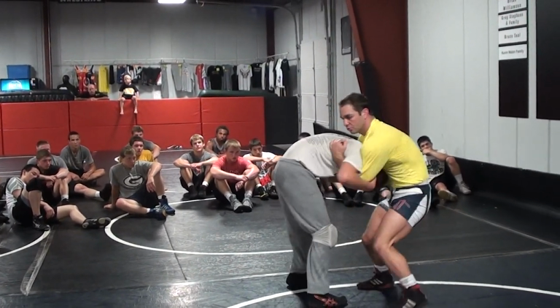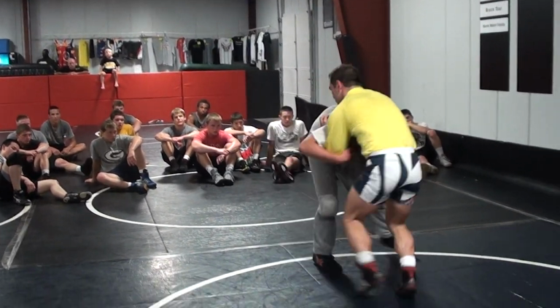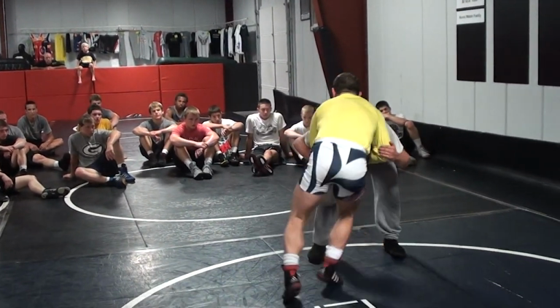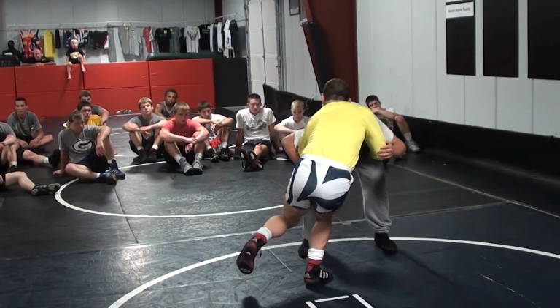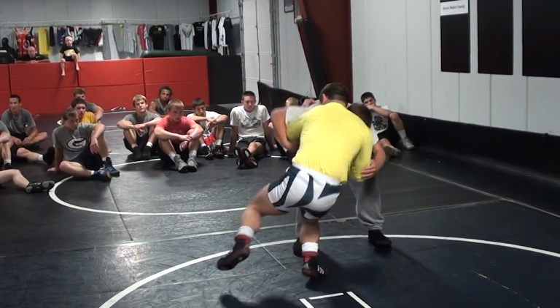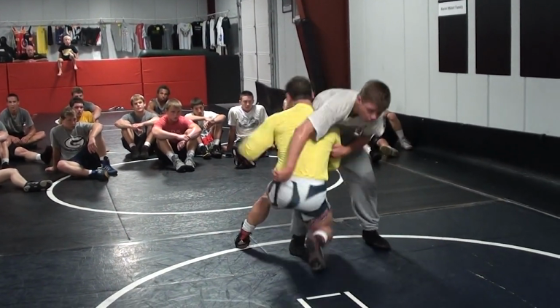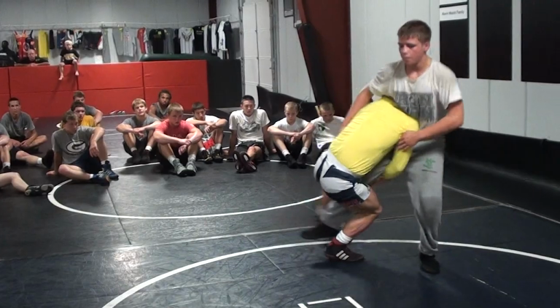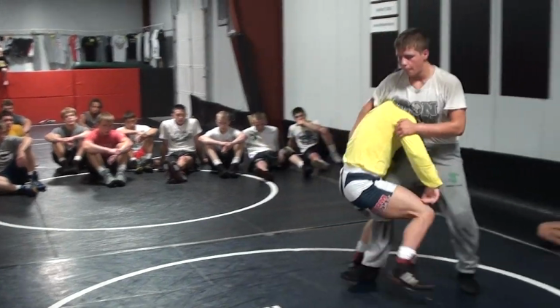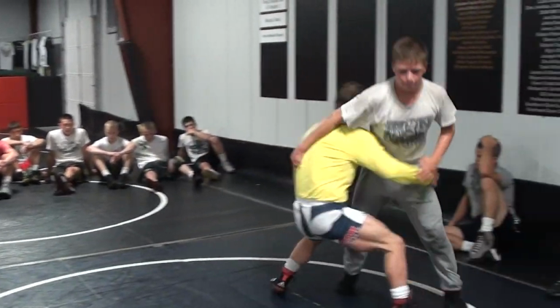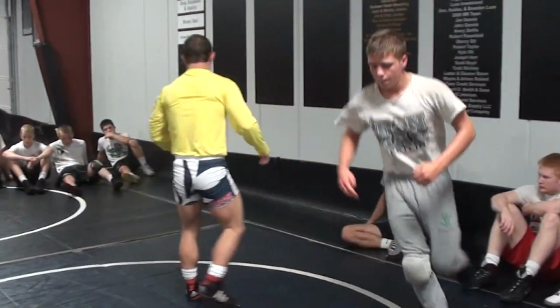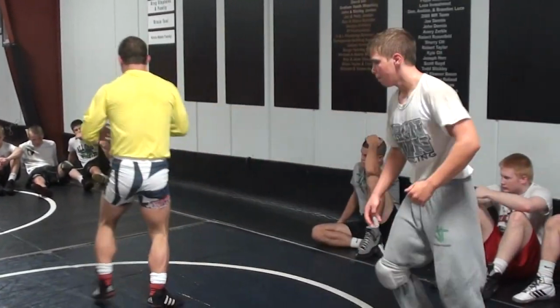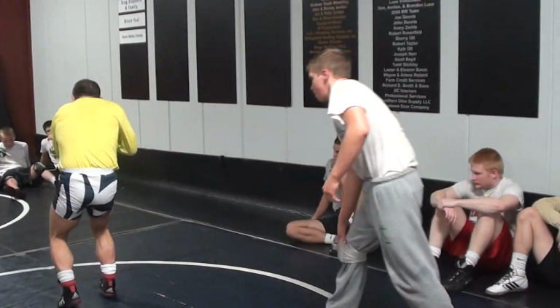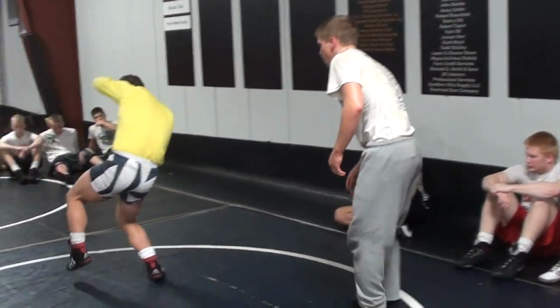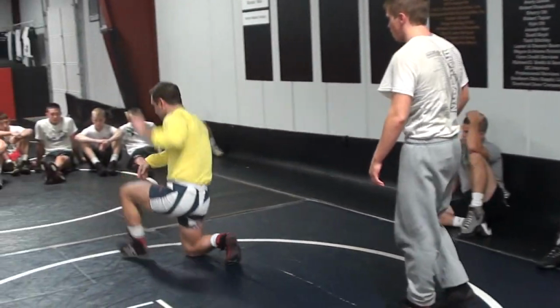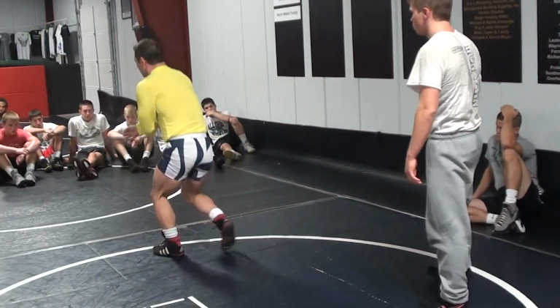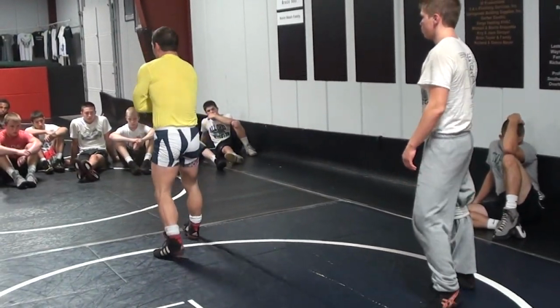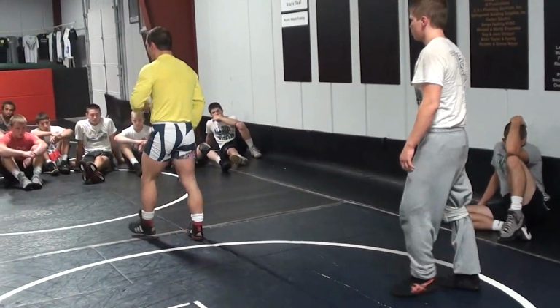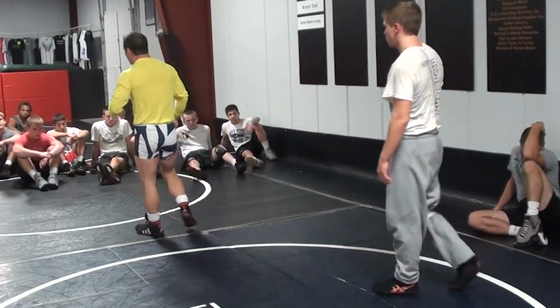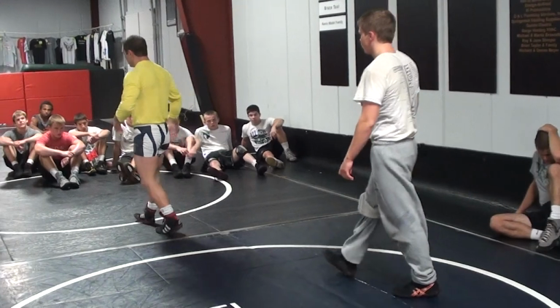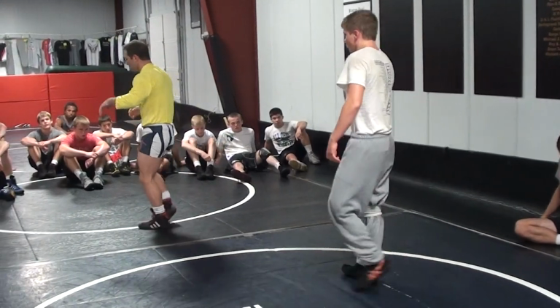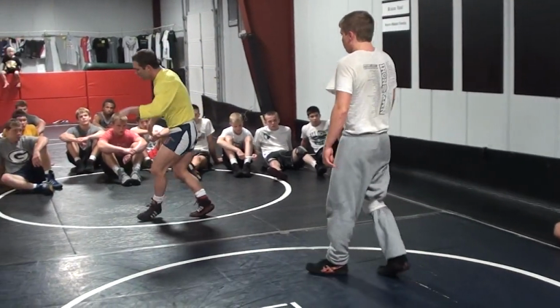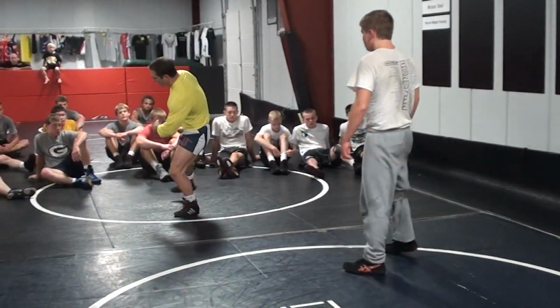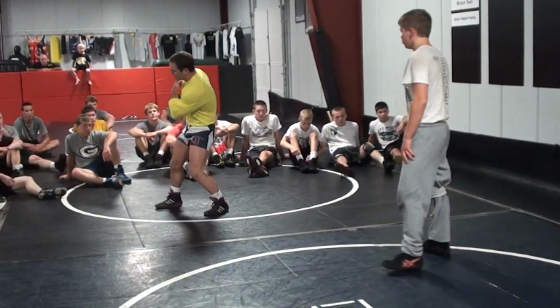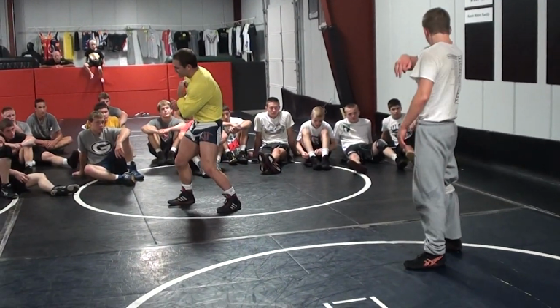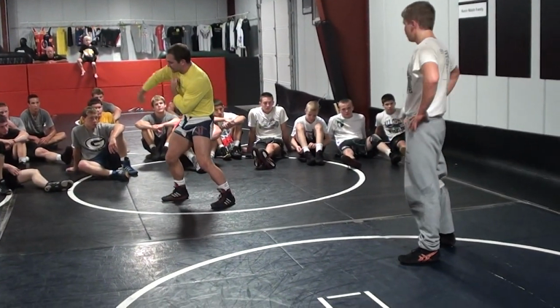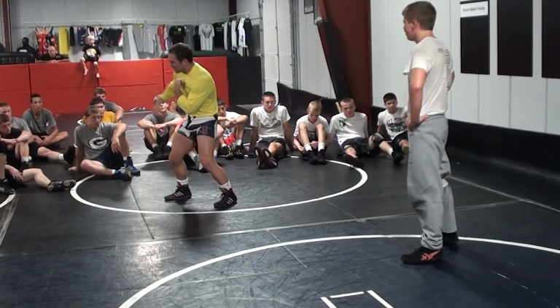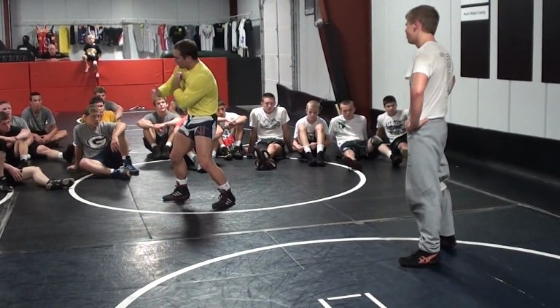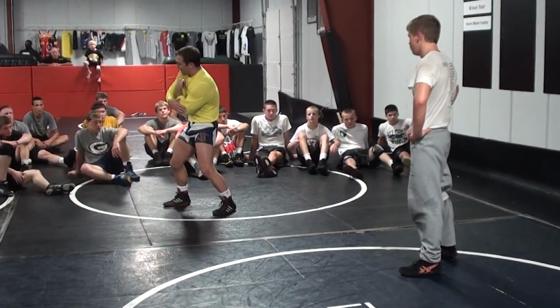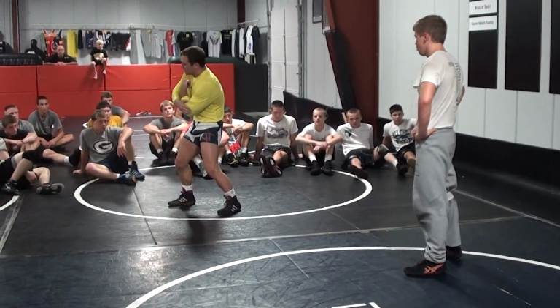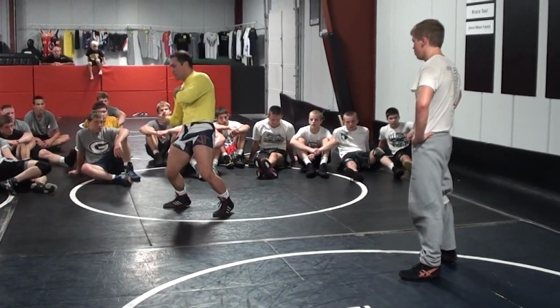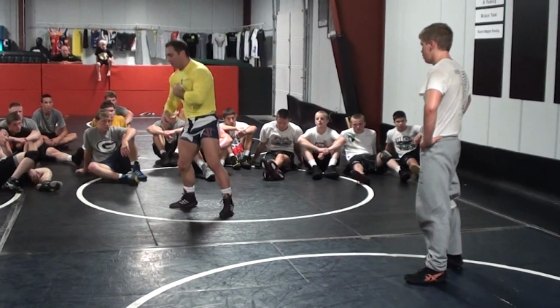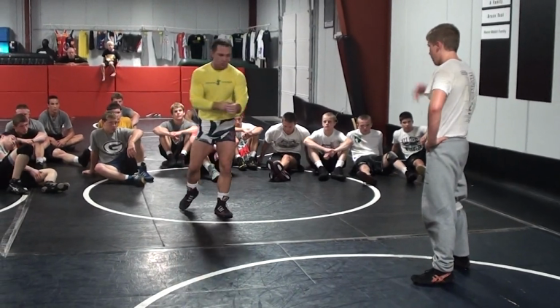I'll go to this angle so you can see. Going here — let that head come out, high crotch. Let's go to that power lift. We're going to step across the body this time instead of going to two legs. We're going to go back arm over the knee, pop our hips and drive.